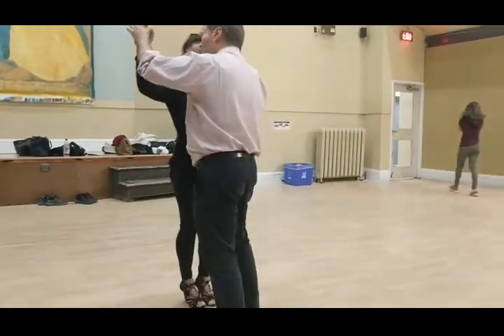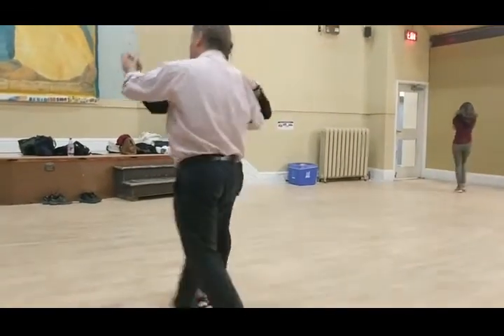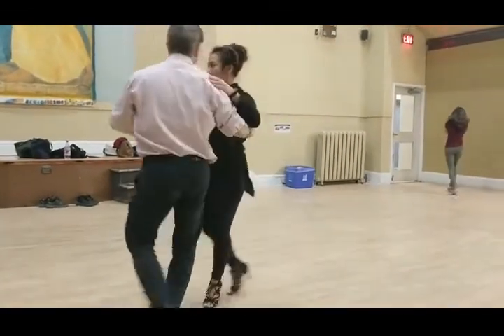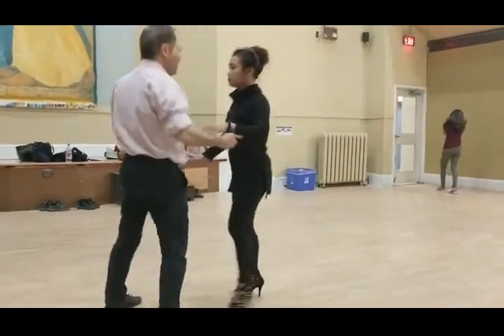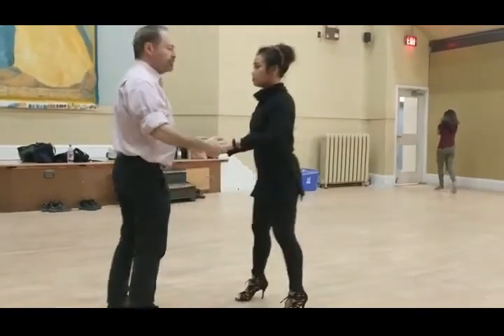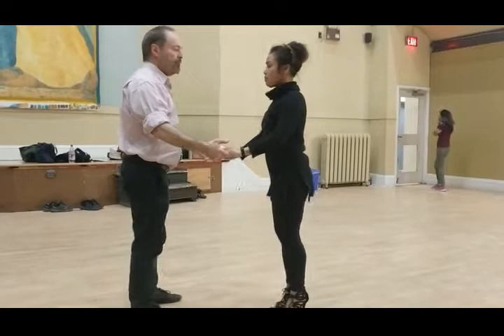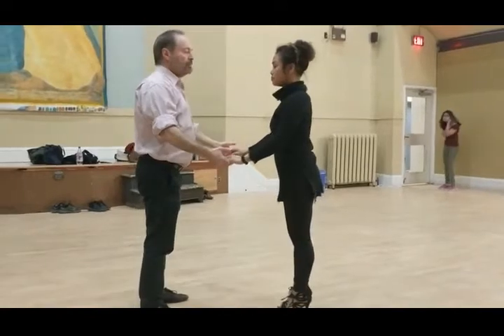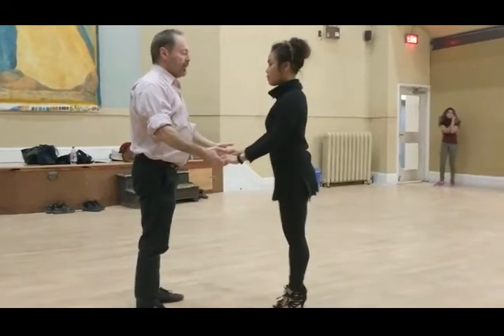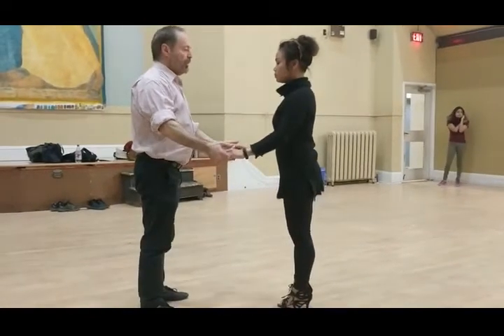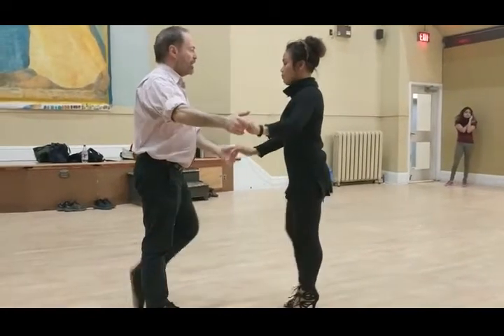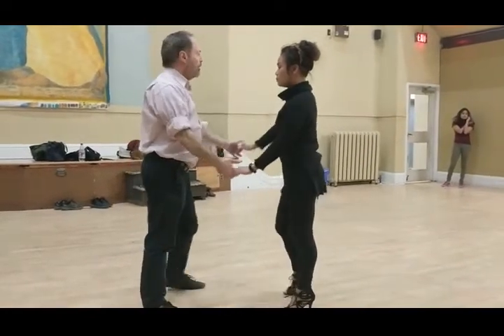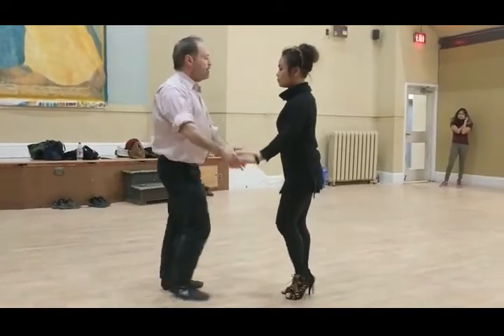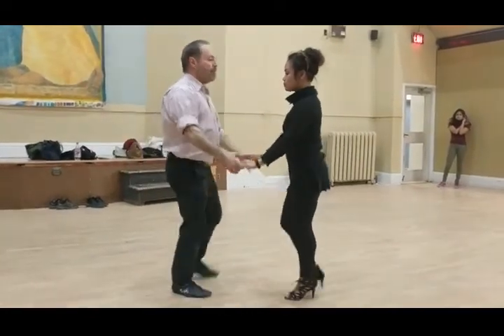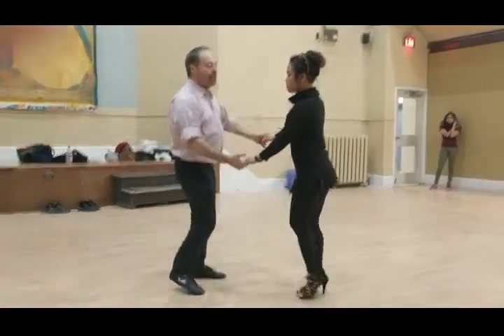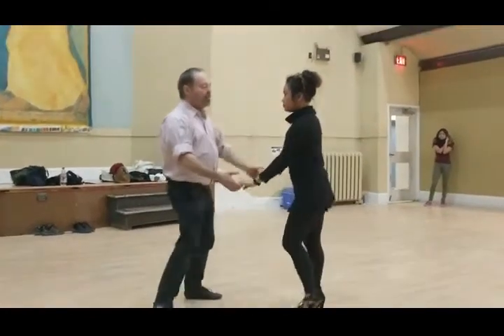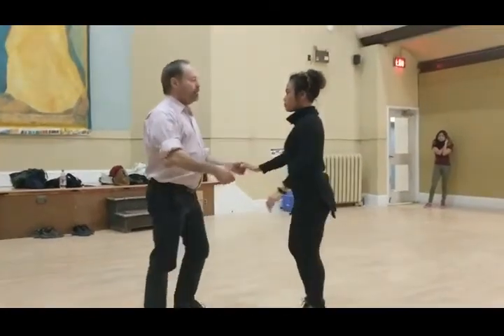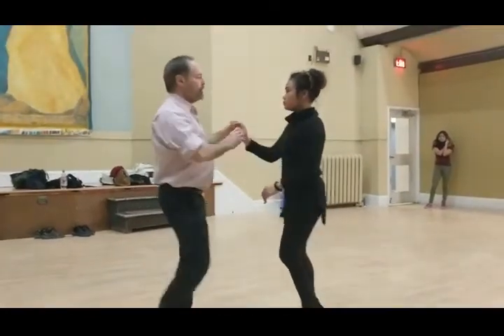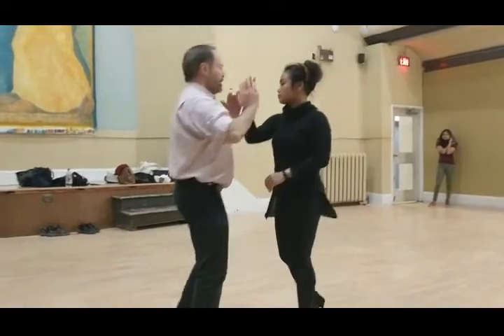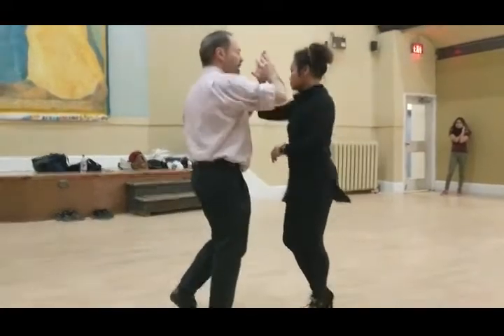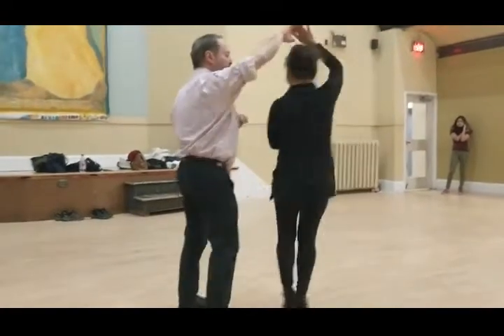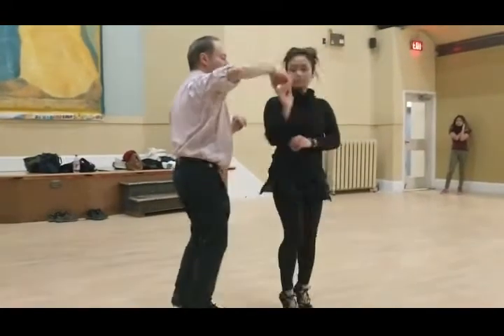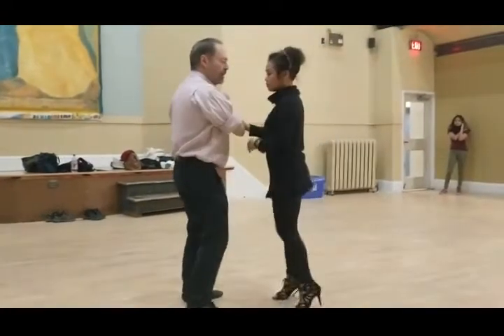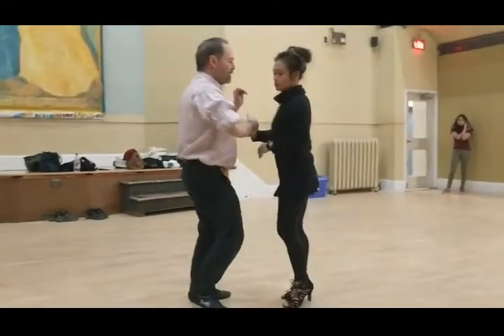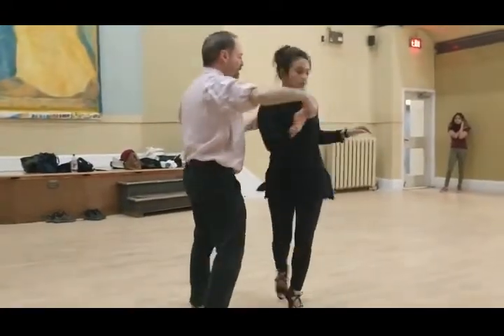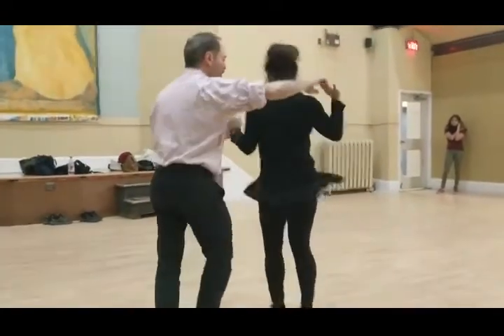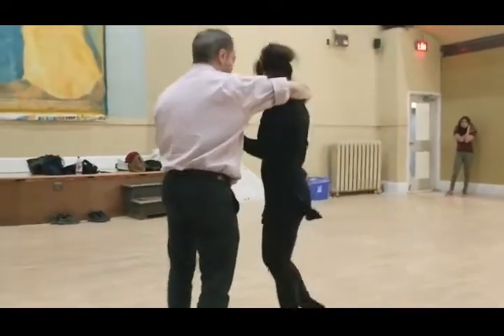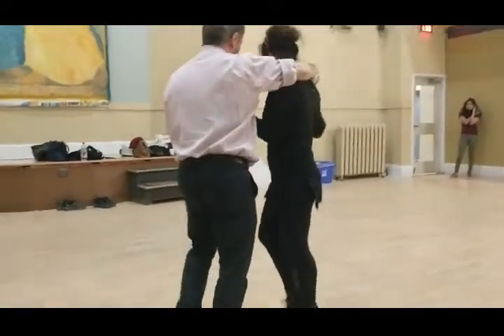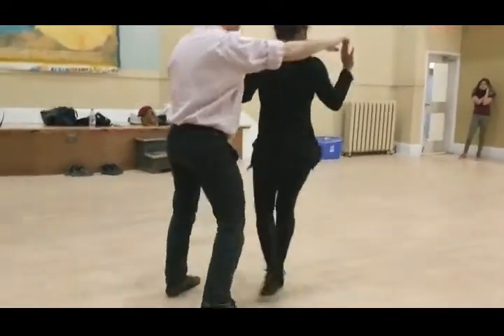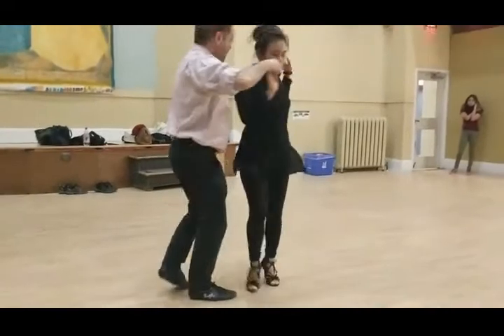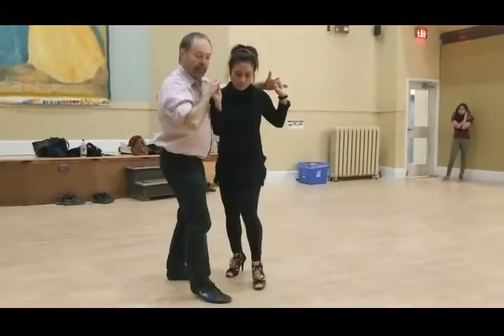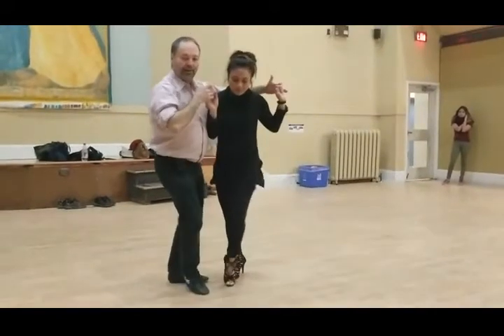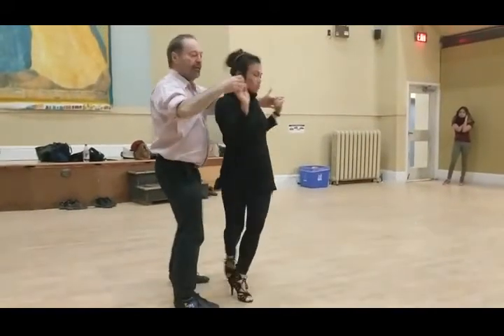So if we want to go this way, we start with the basic — bum, bum, bum, bum, bum, bum — change hands. Outside turn, cuddle her in, cuddle her out, cuddle her in.